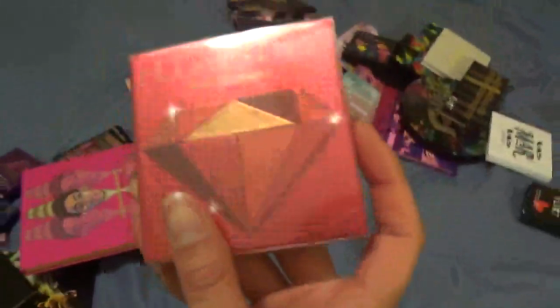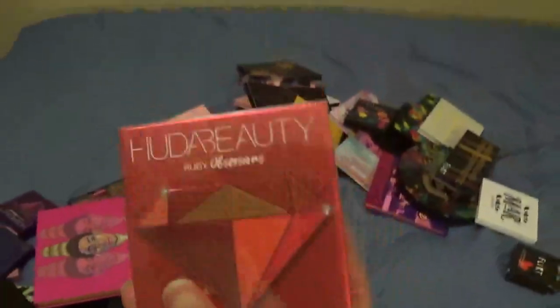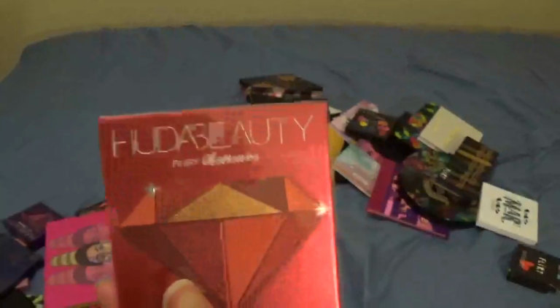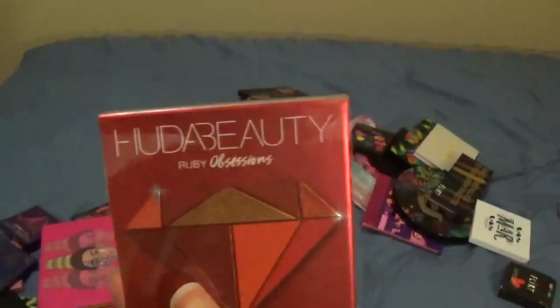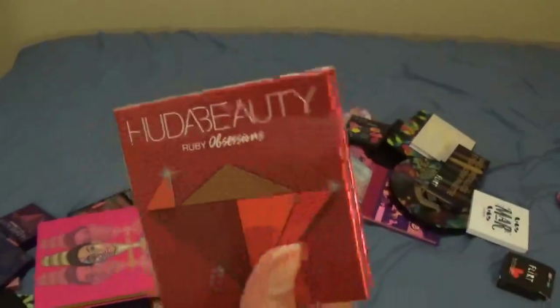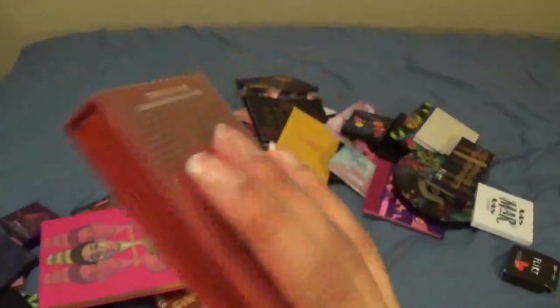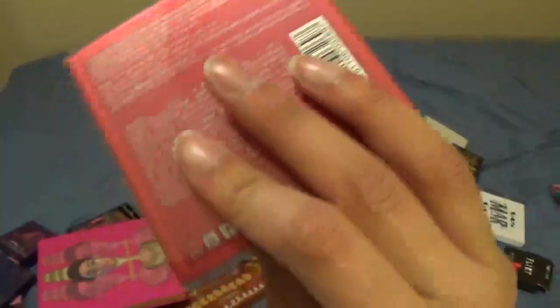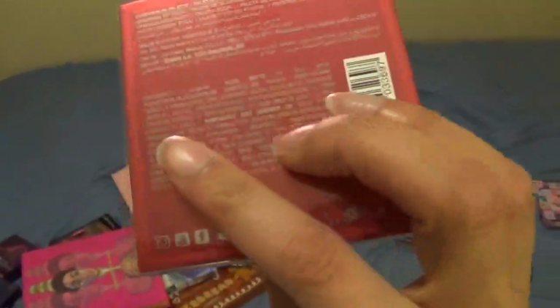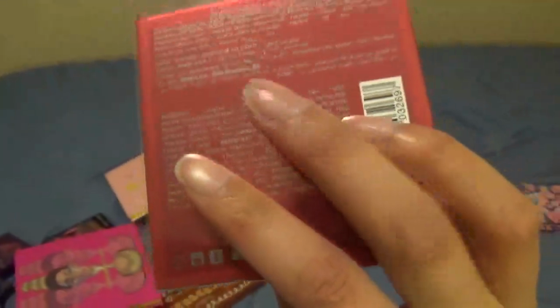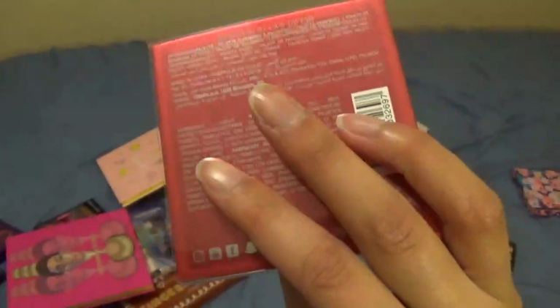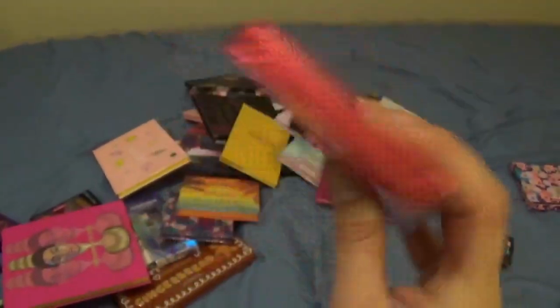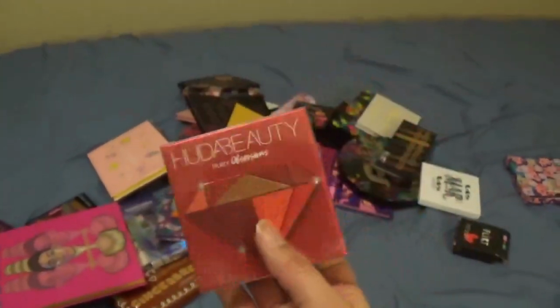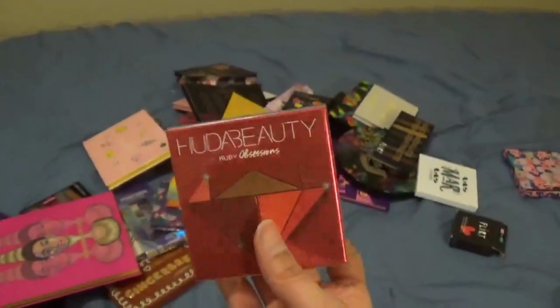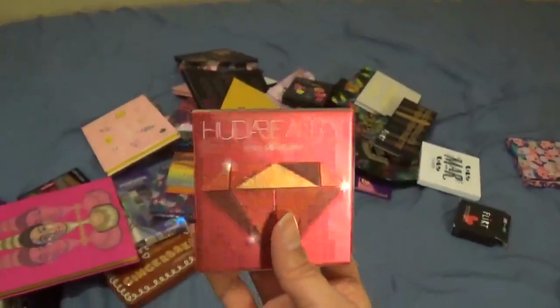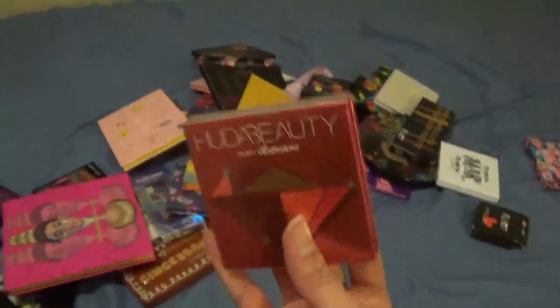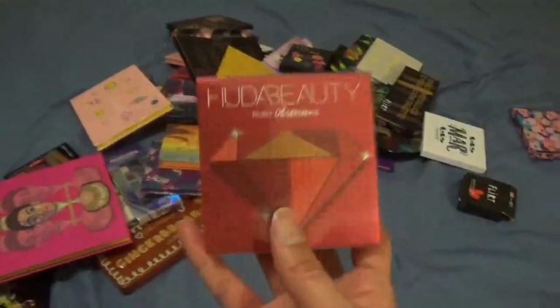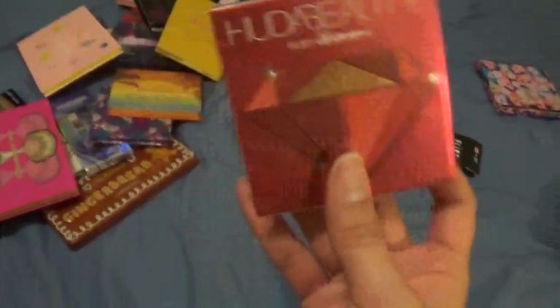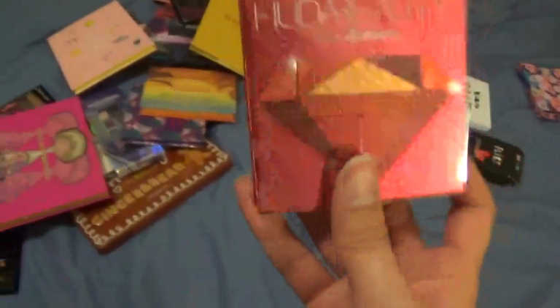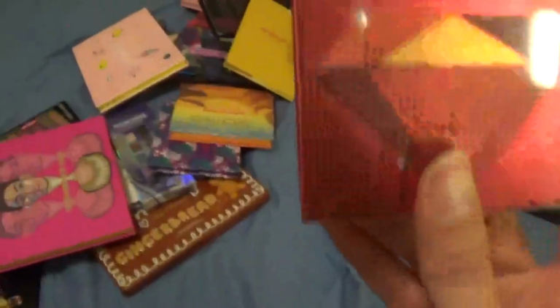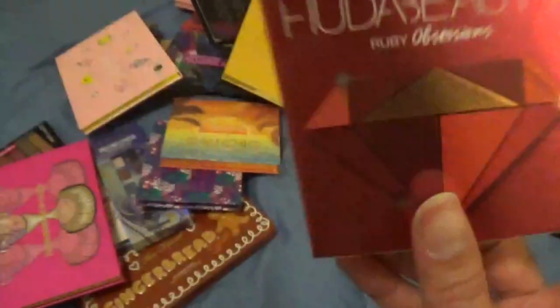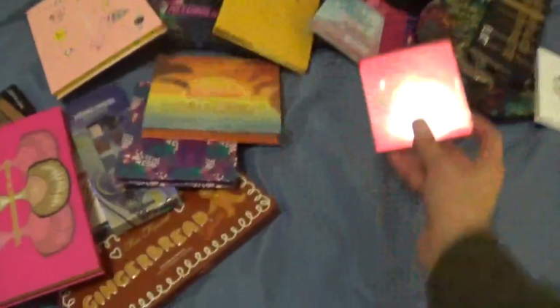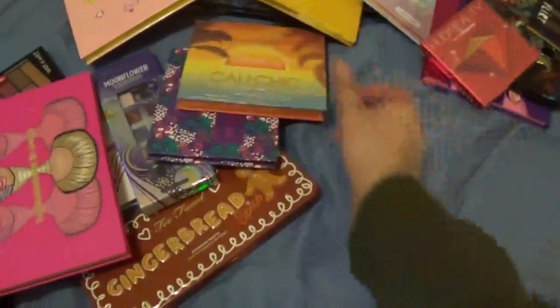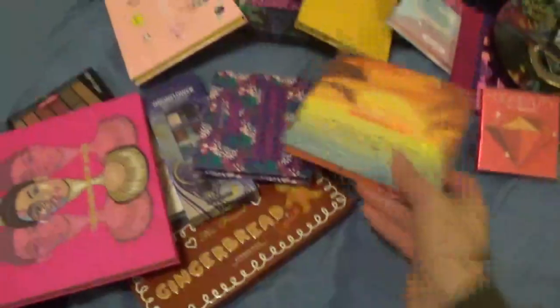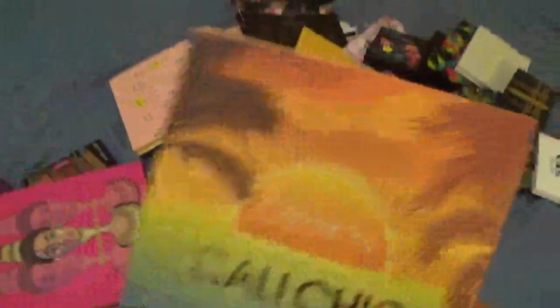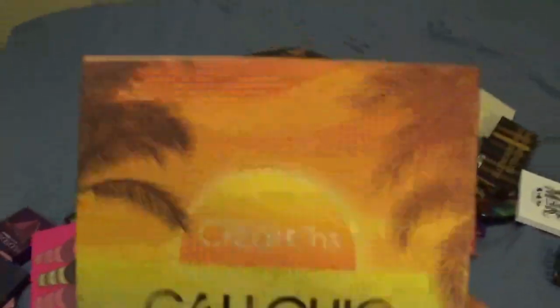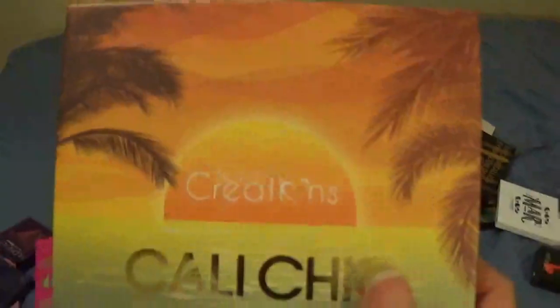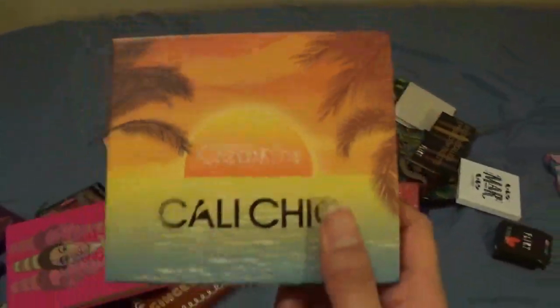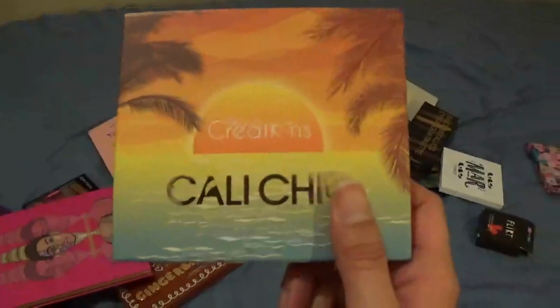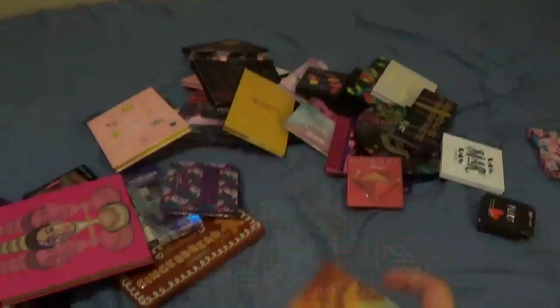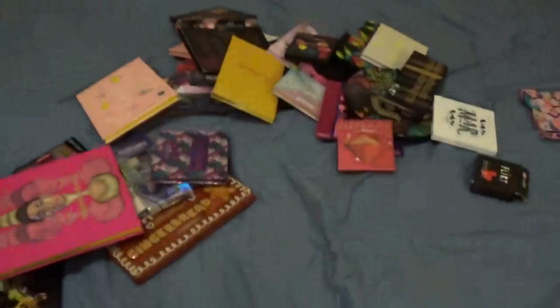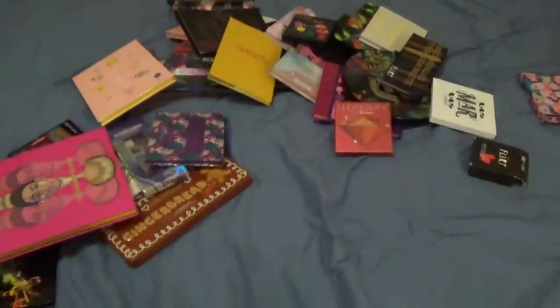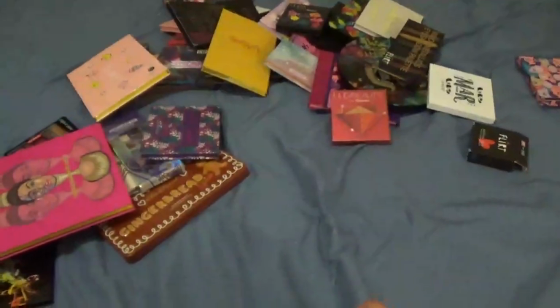I don't think I'm going to keep the Profusion Shimmers one so that's going in the maybe pile. This is from Huda Beauty — it's the Ruby Obsessions palette. I haven't used it yet but I want to try it, so I'm keeping that one.